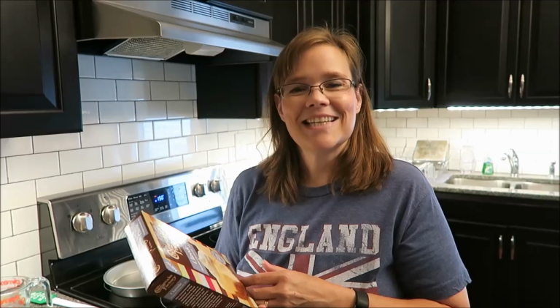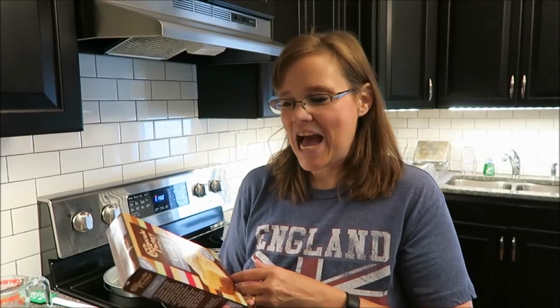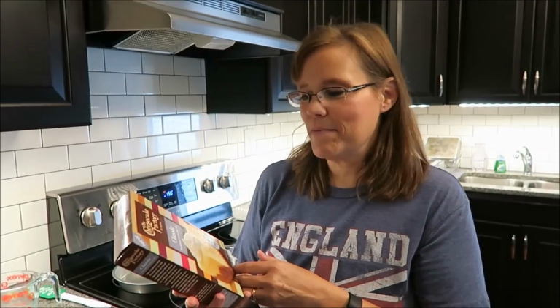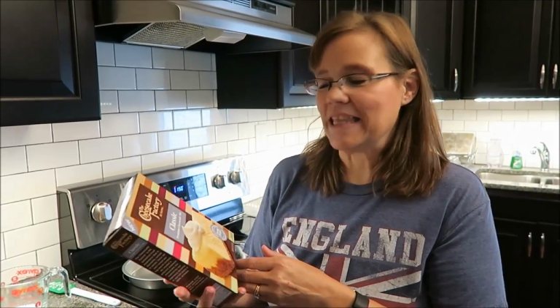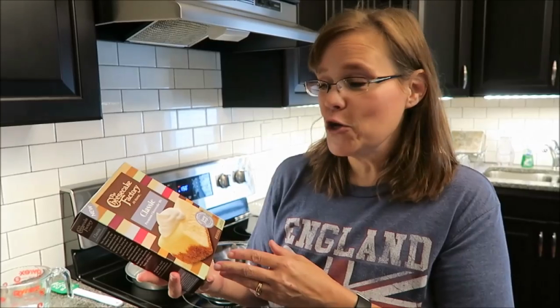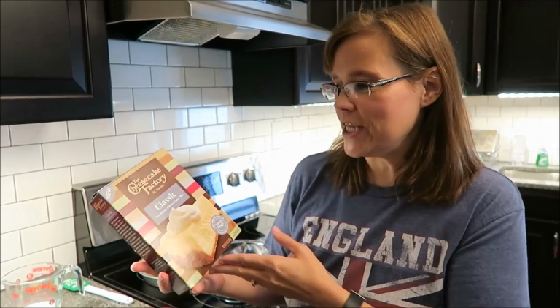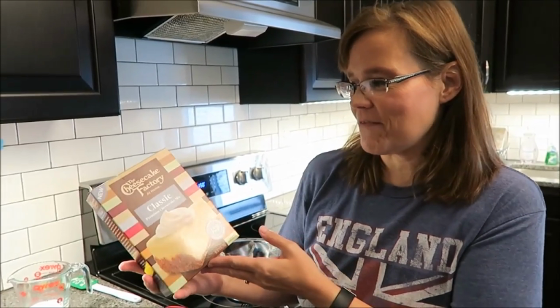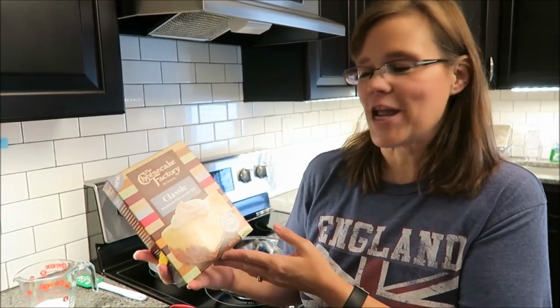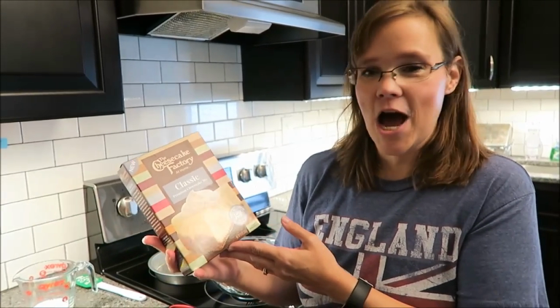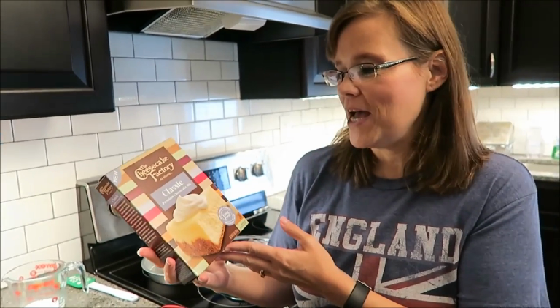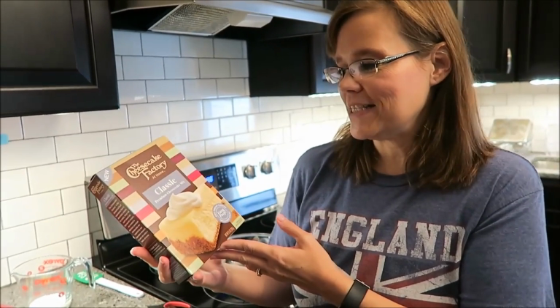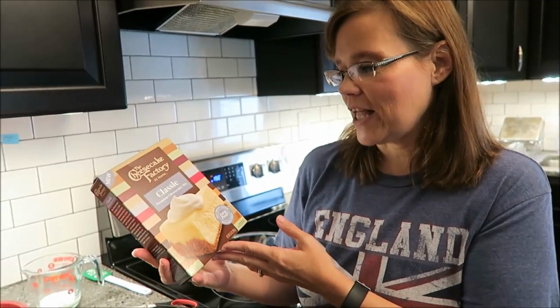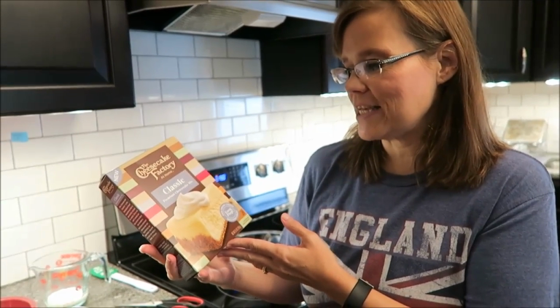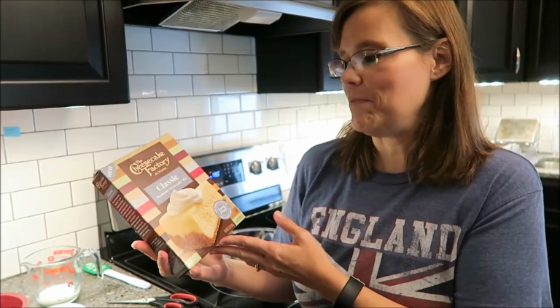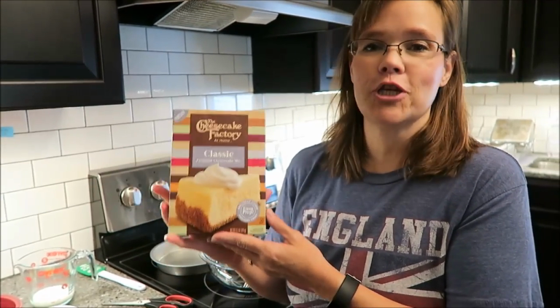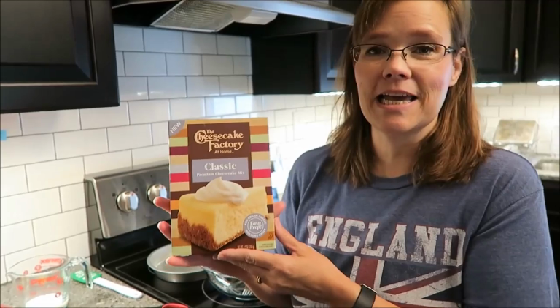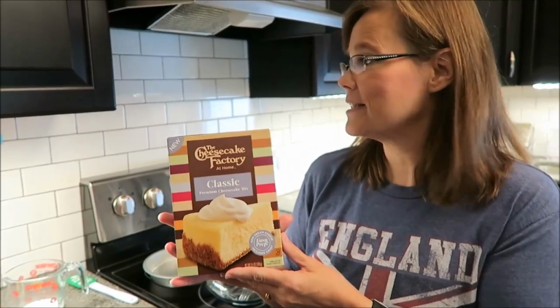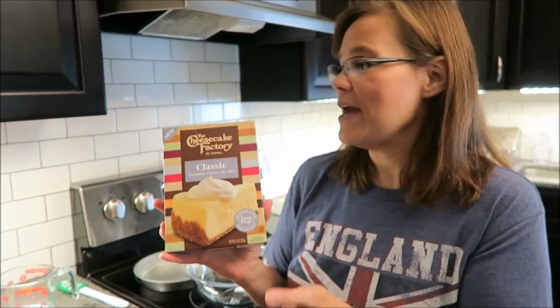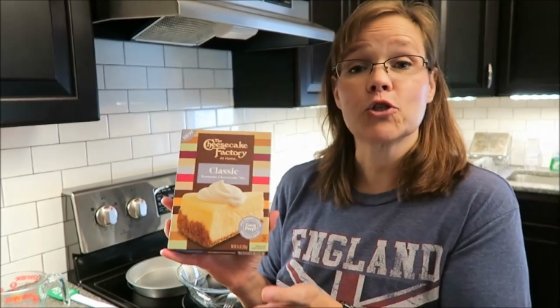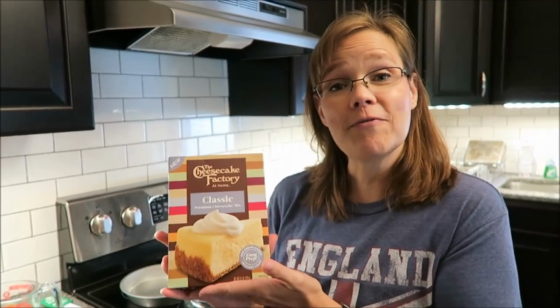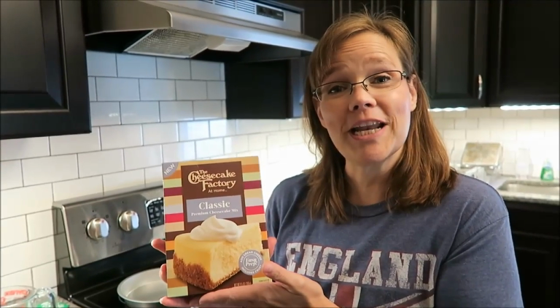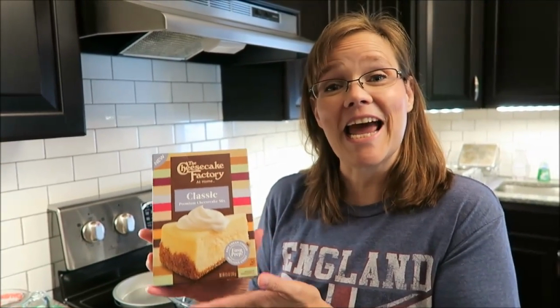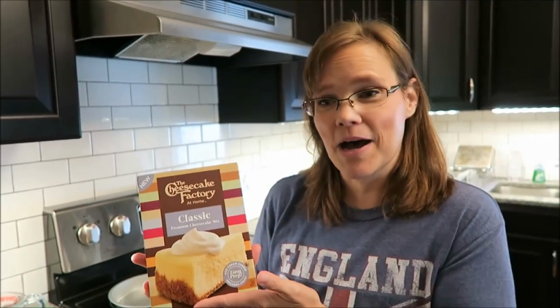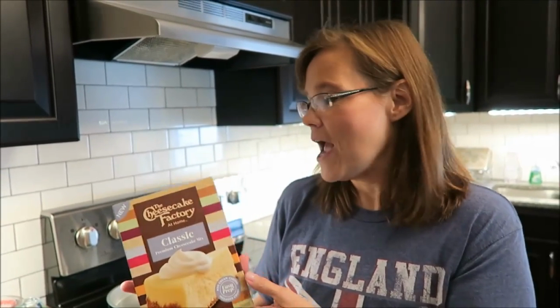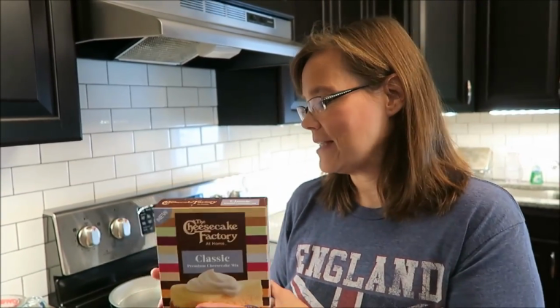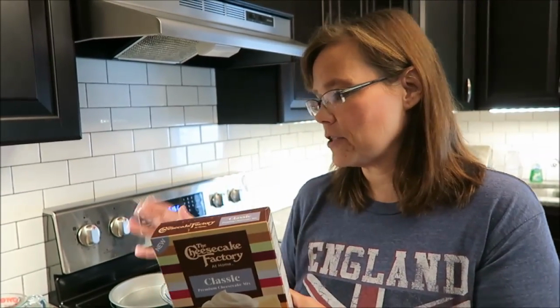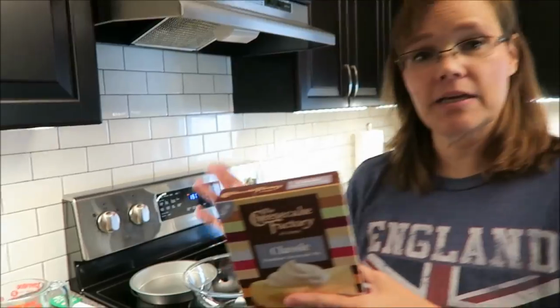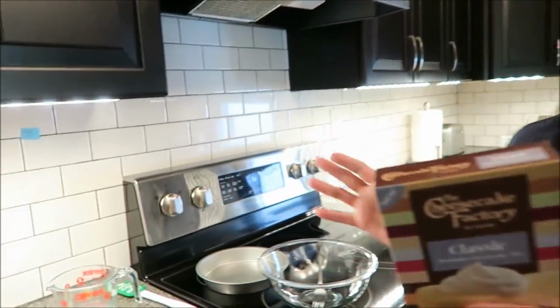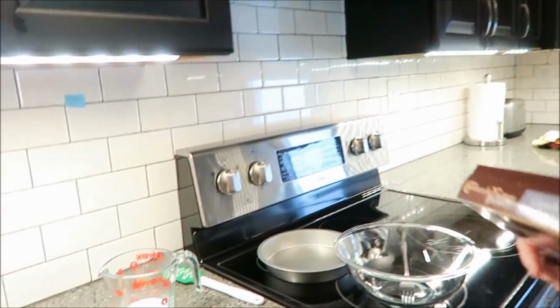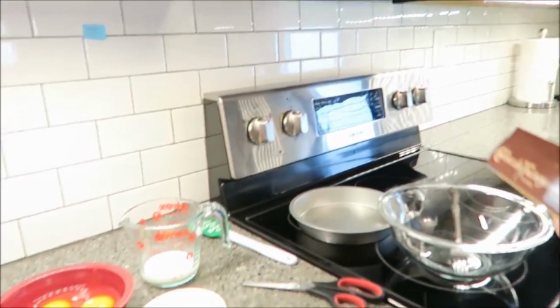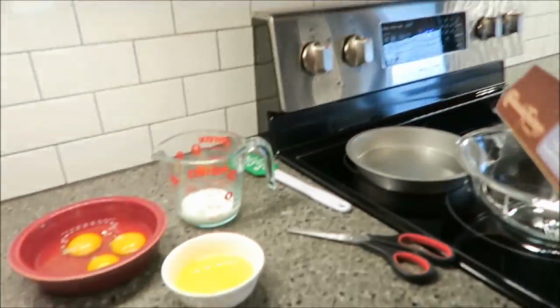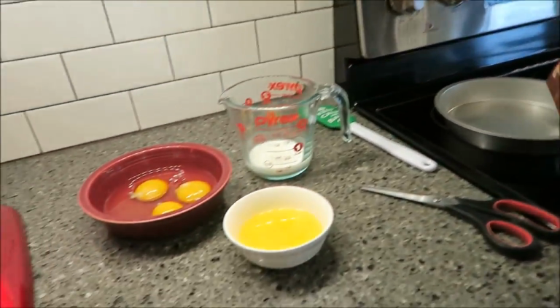Today I'm going to be making the new Cheesecake Factory at home. This is a classic premium cheesecake mix. It was $3.49 at Meijer. I'm going to tell you the ingredients you will need.